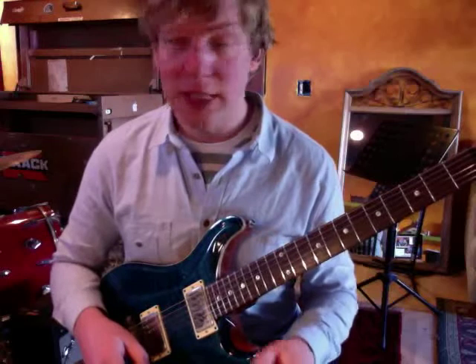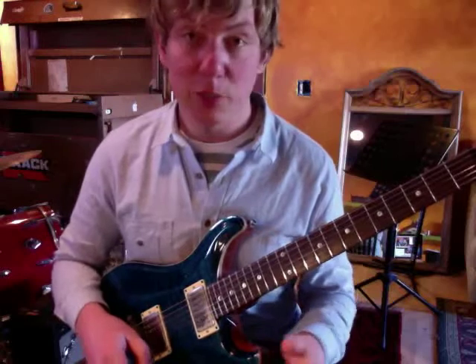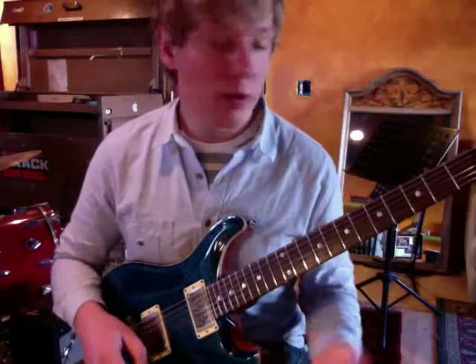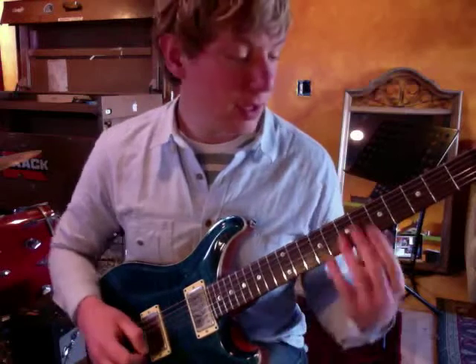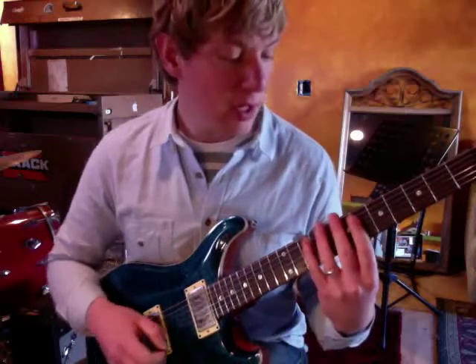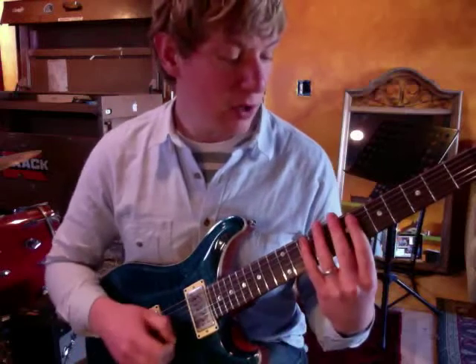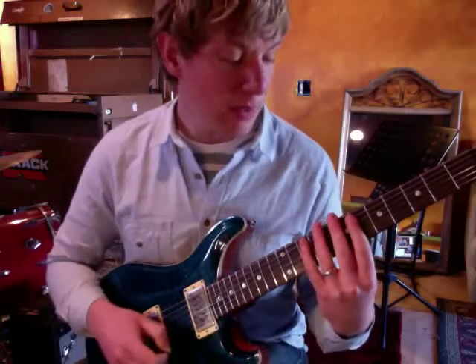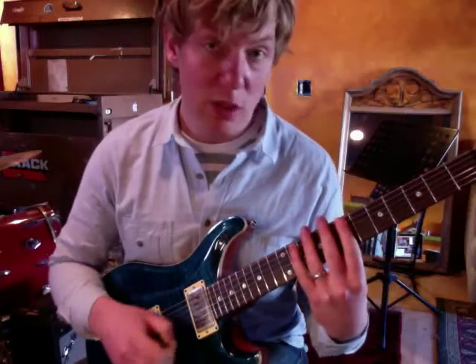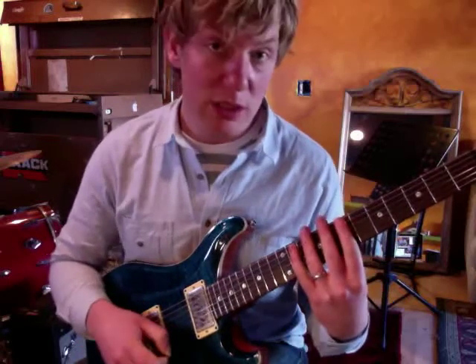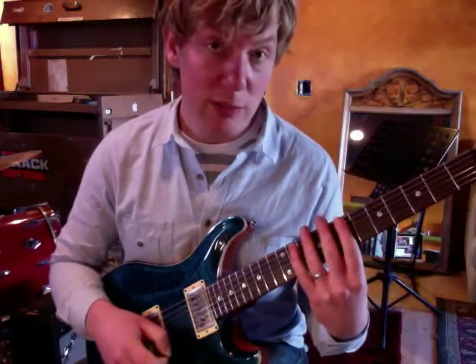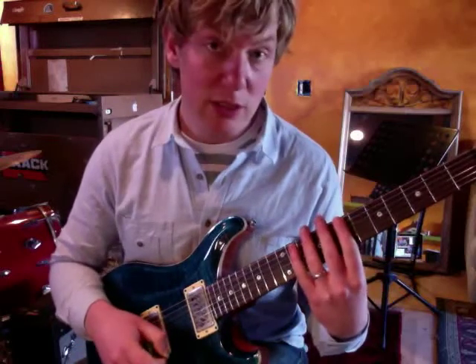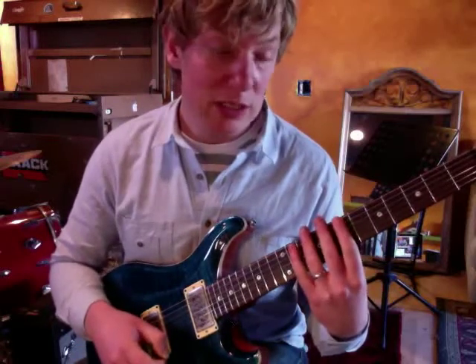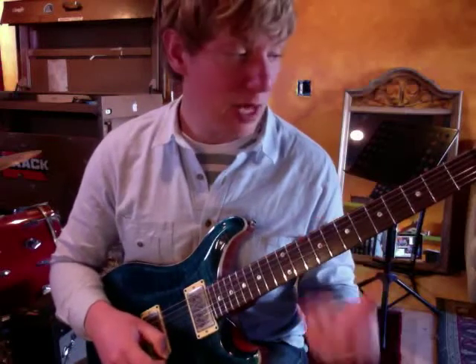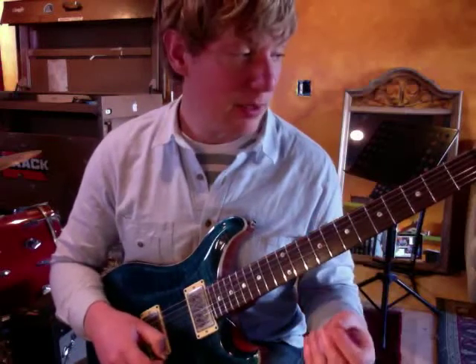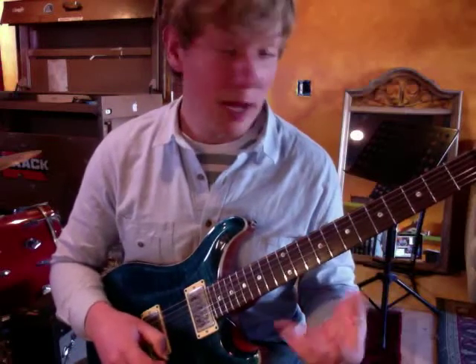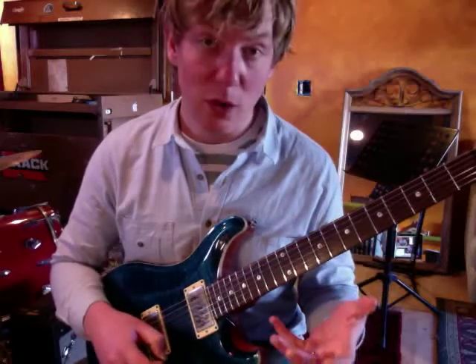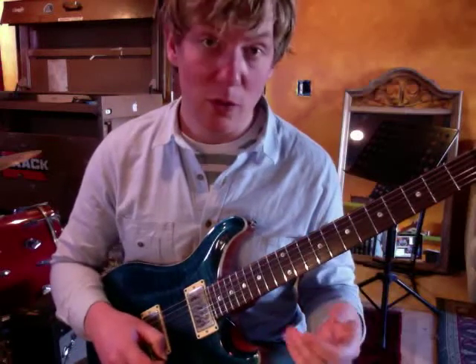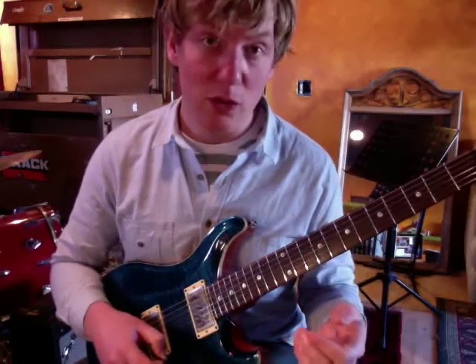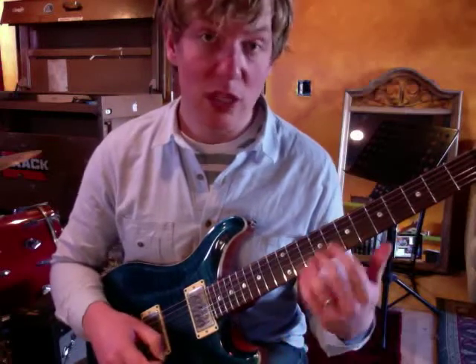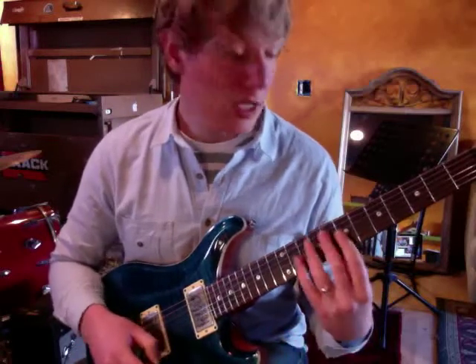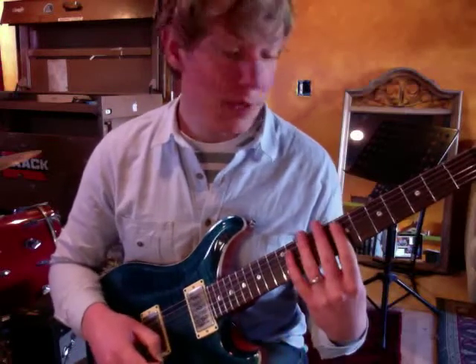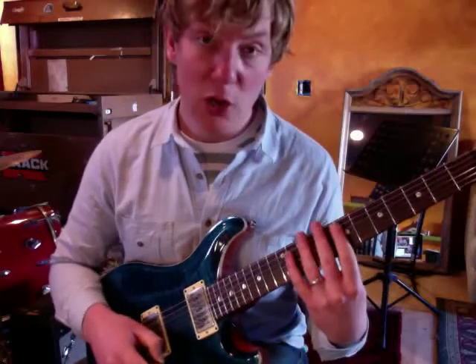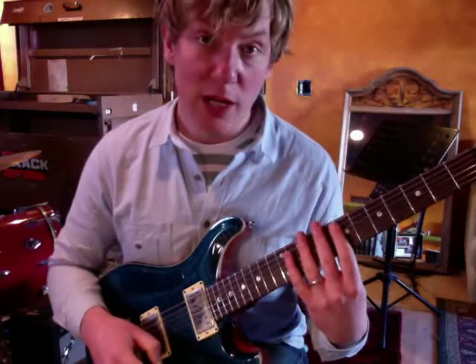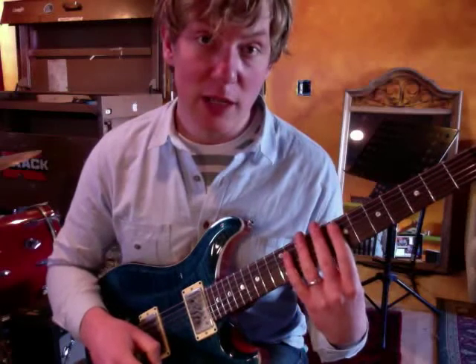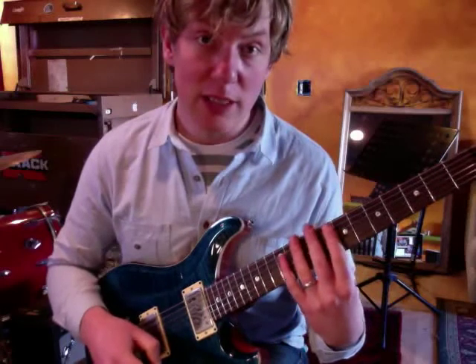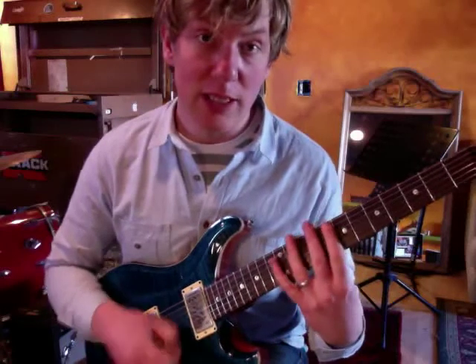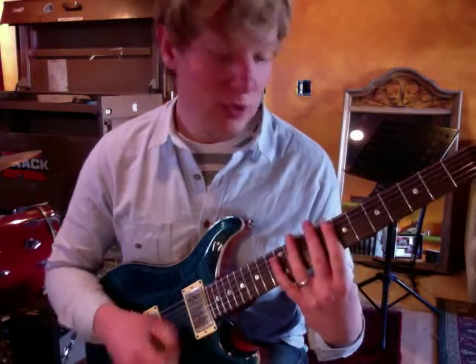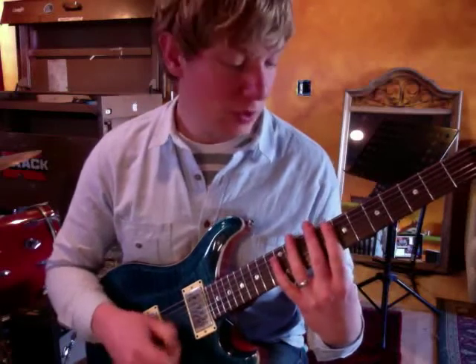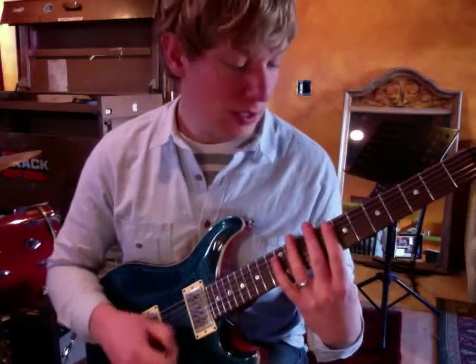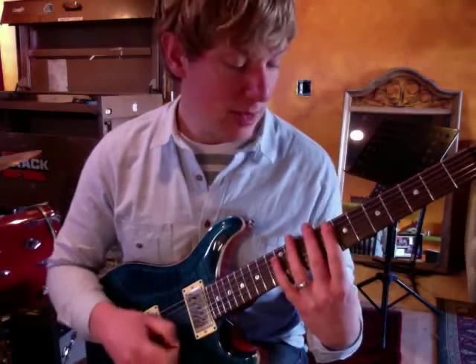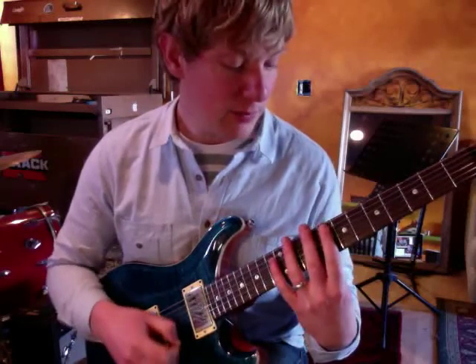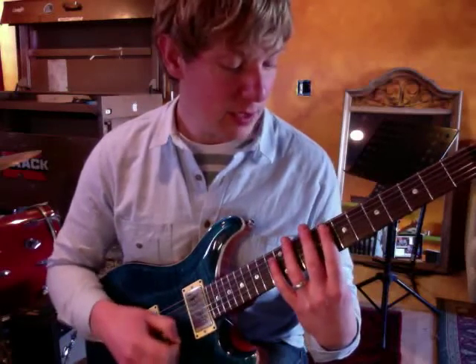If you want the sheet music to this and you don't know all the chords, just let me know and I'll send you a link to where you can get the tabs that I did.